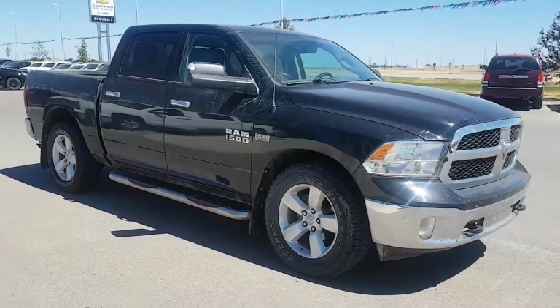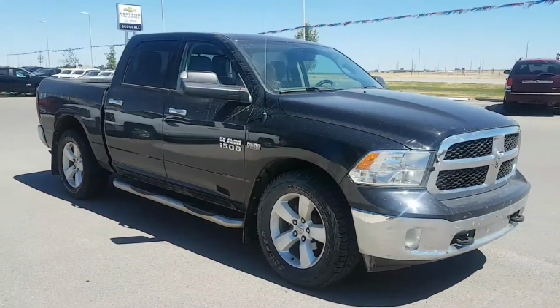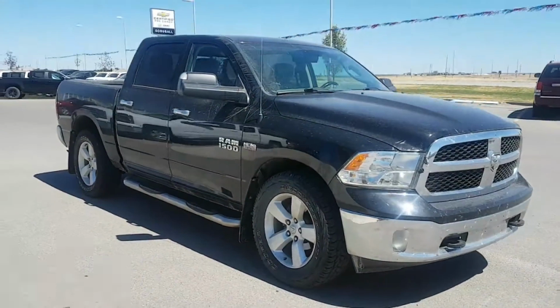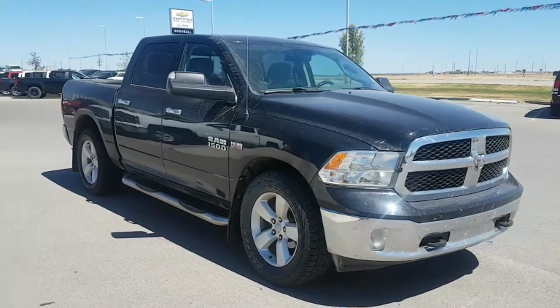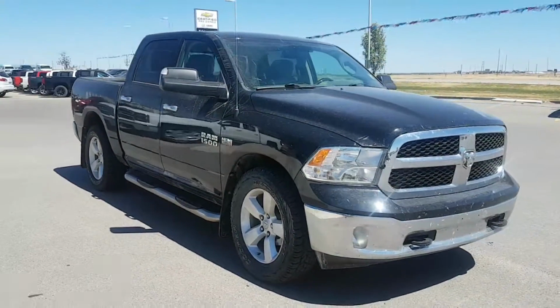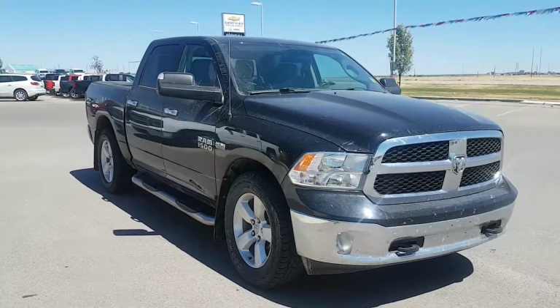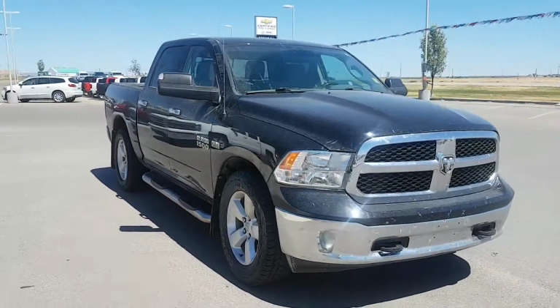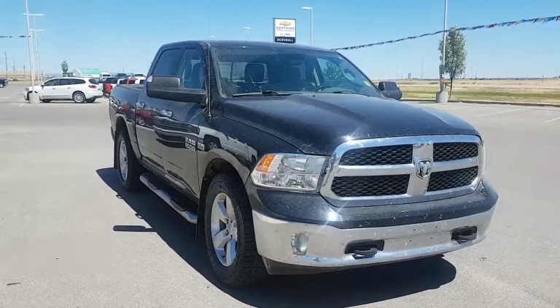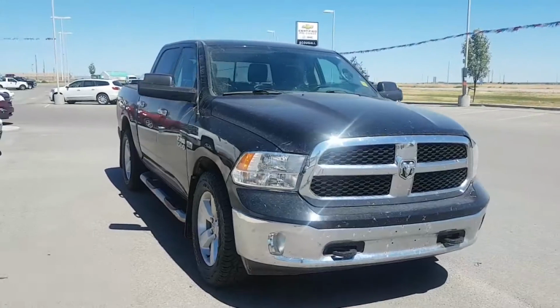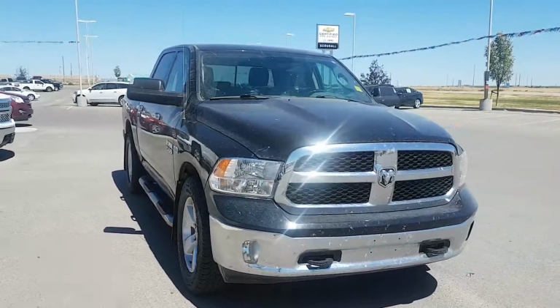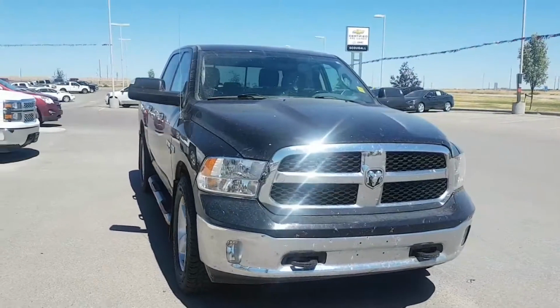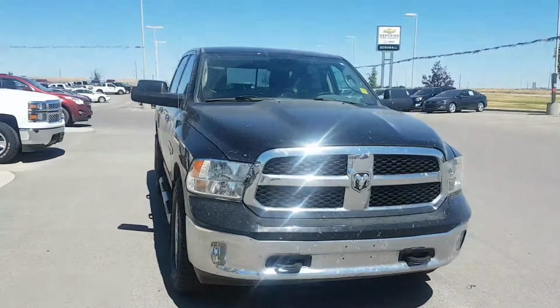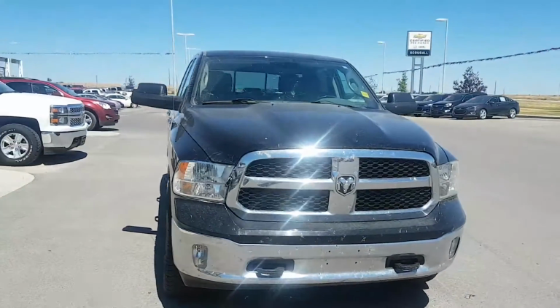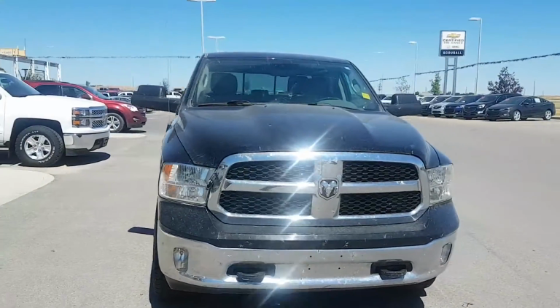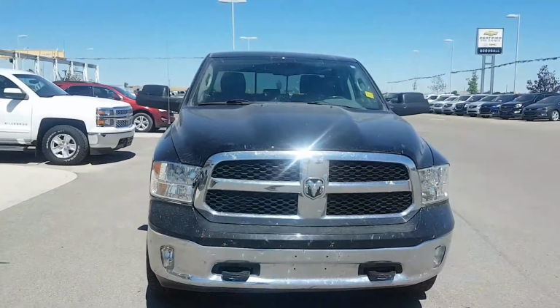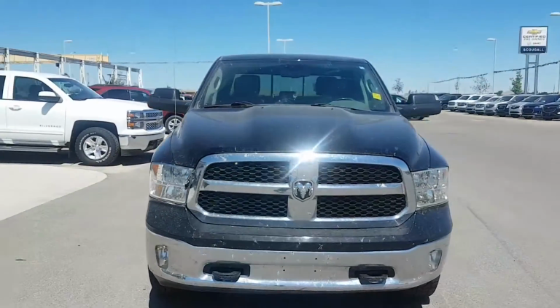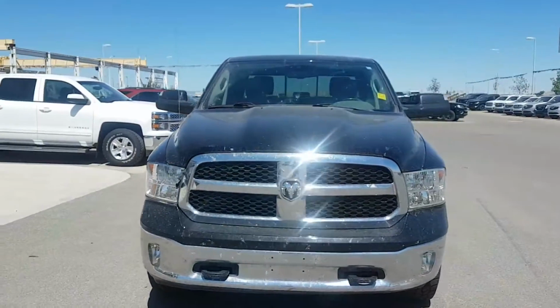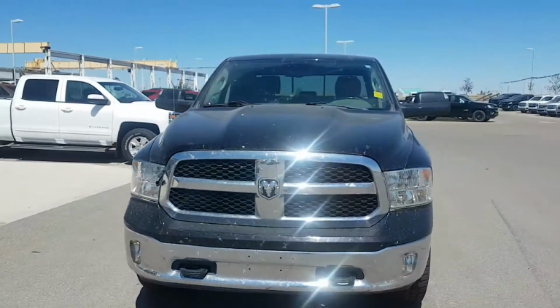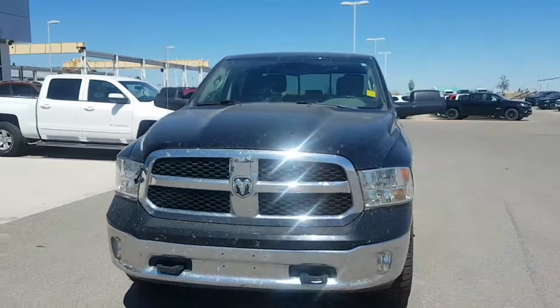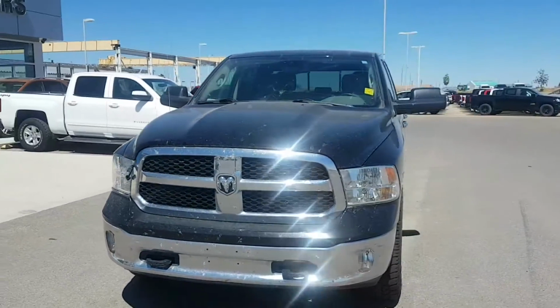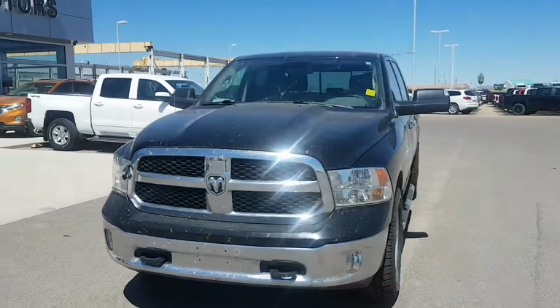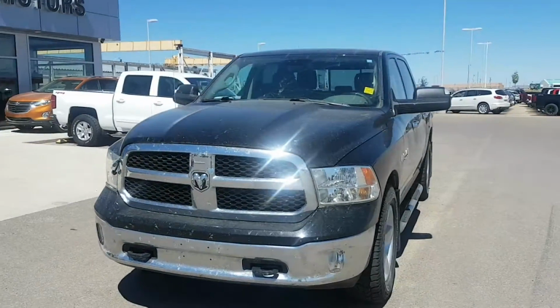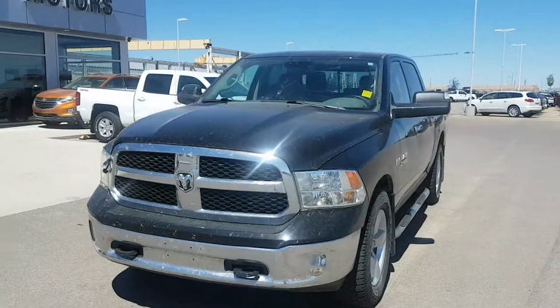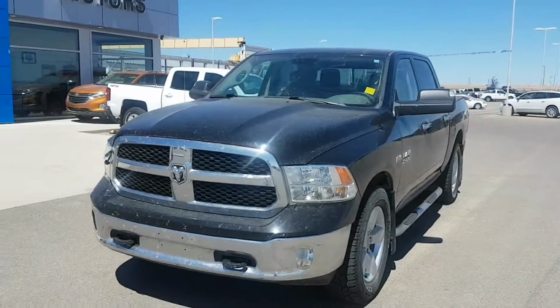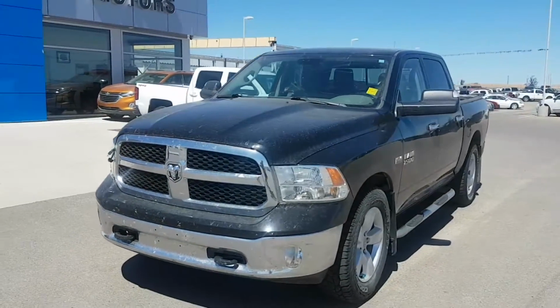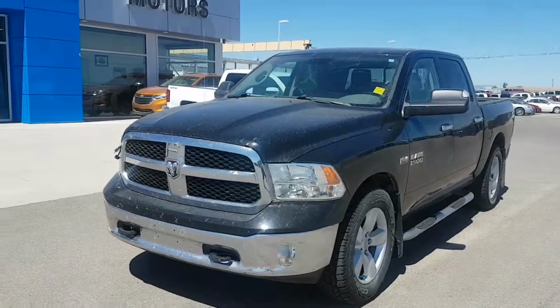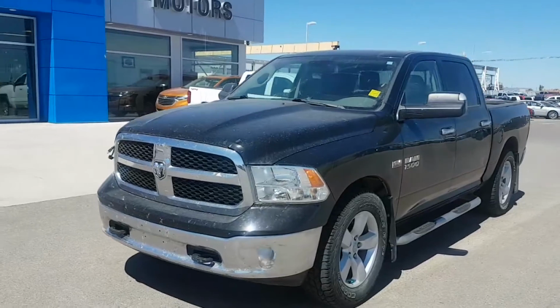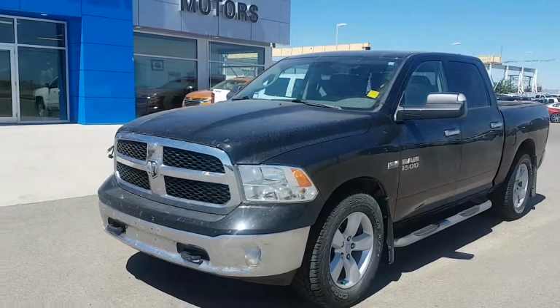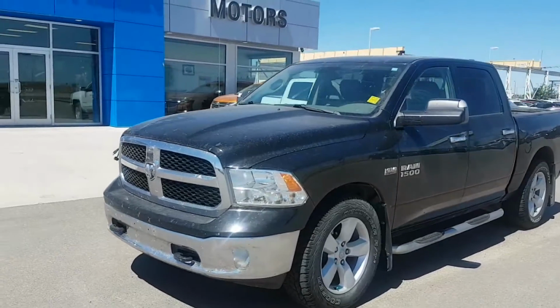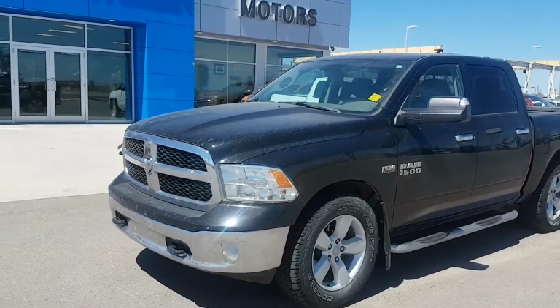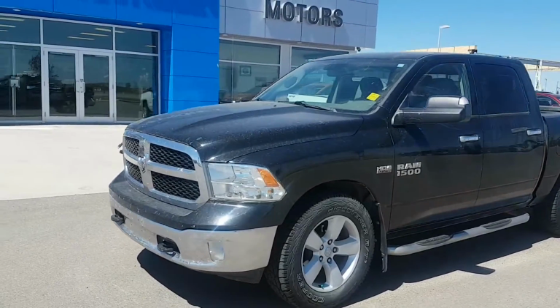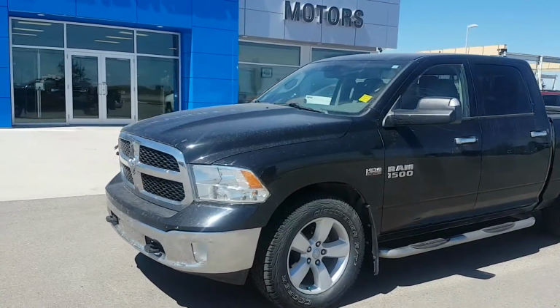This is powered by a 5.7 liter 8 cylinder engine and an 8 speed automatic transmission. It has 140,000 kilometers and is listed for just $21,900.